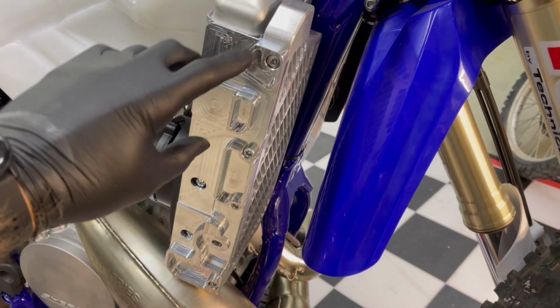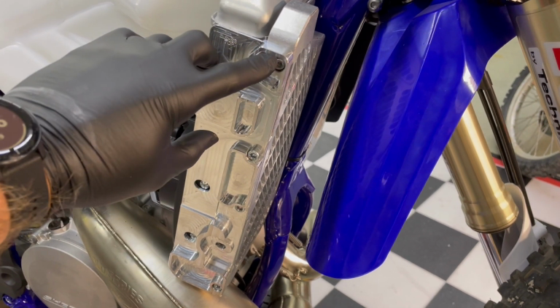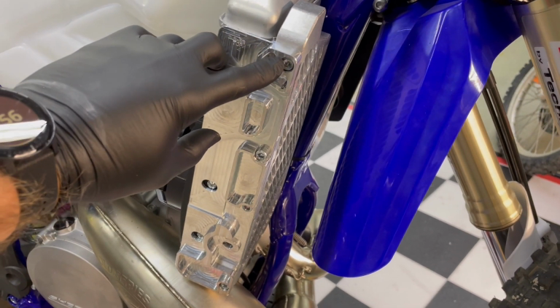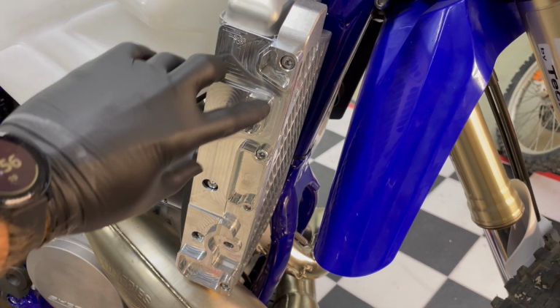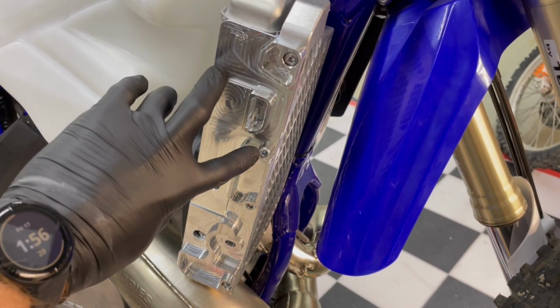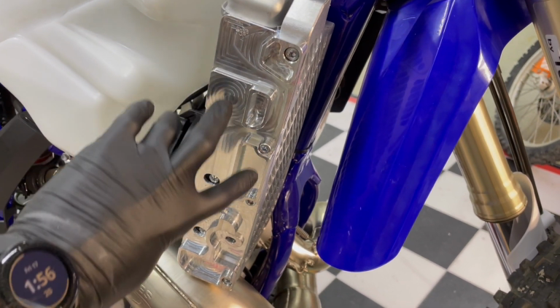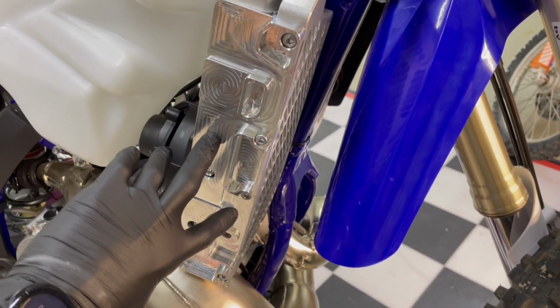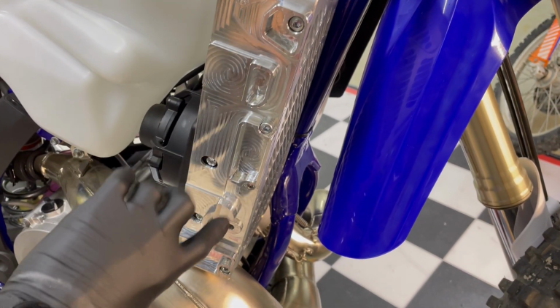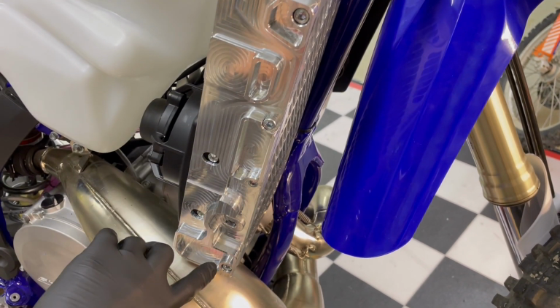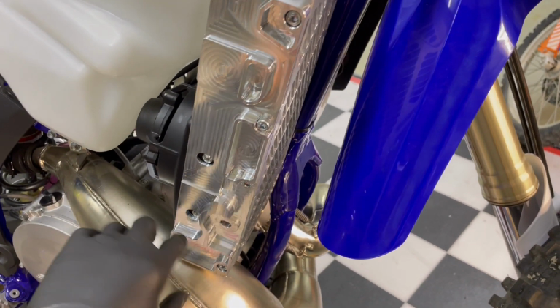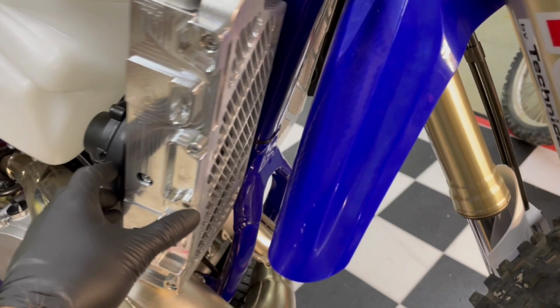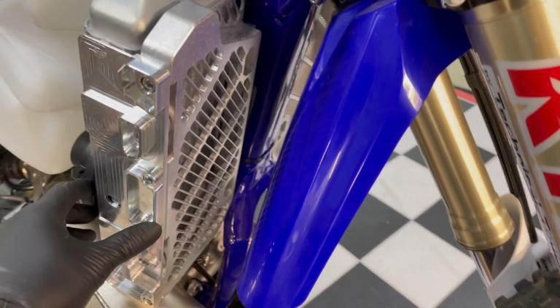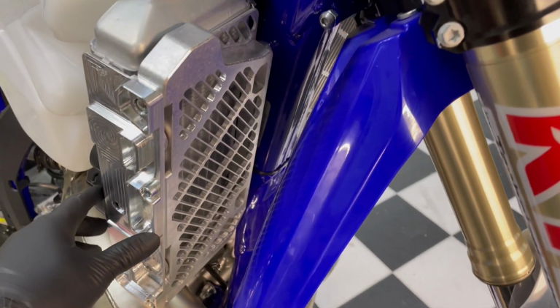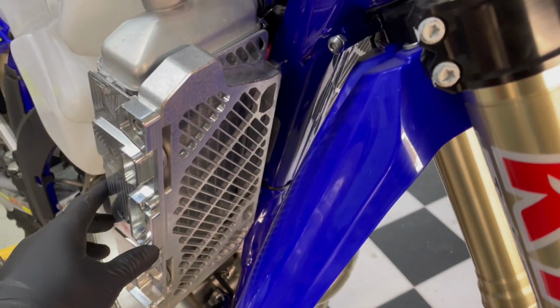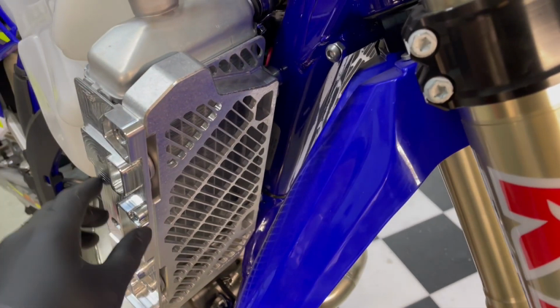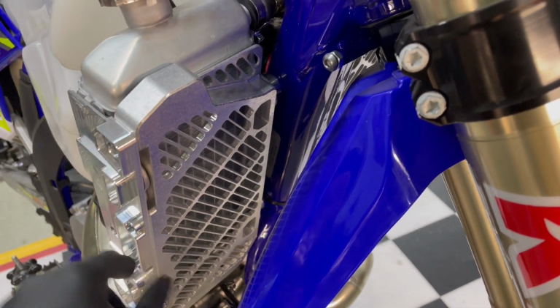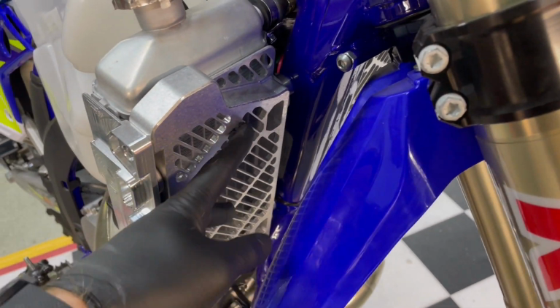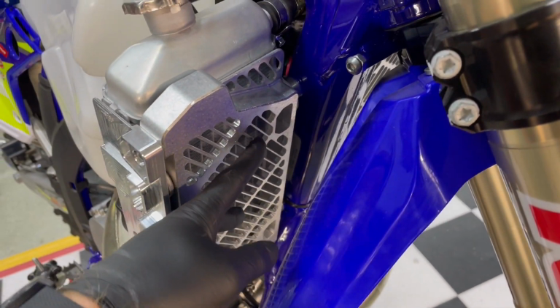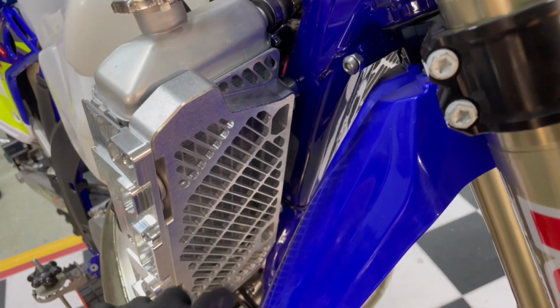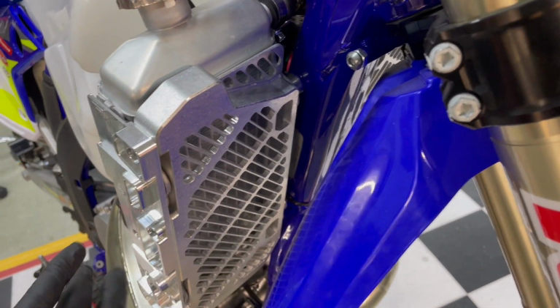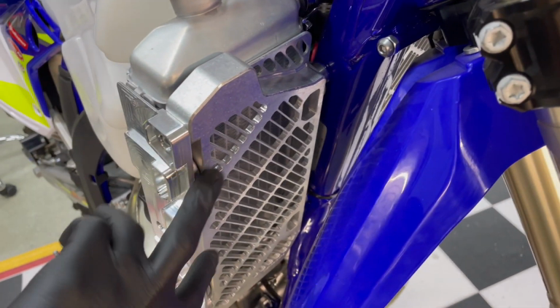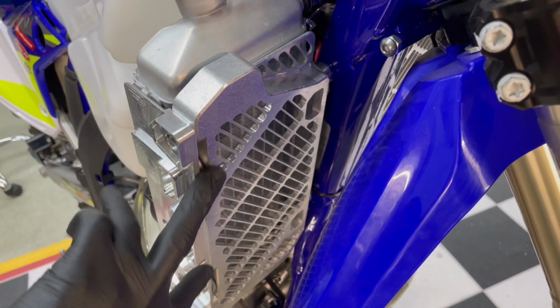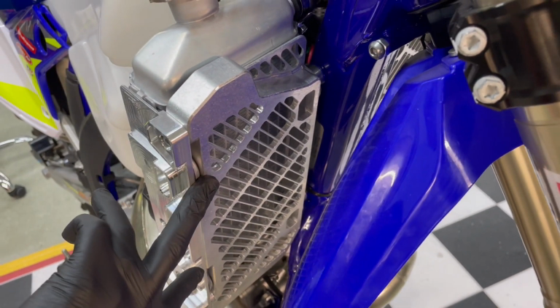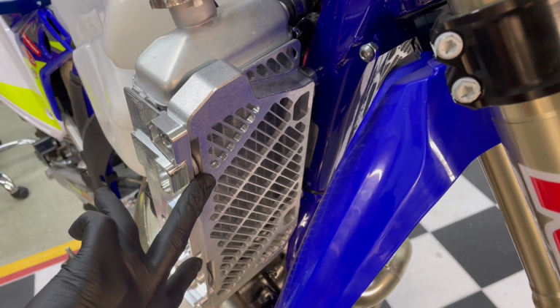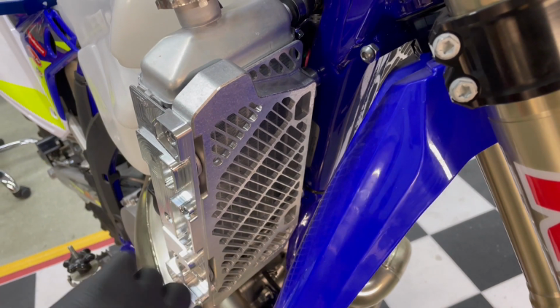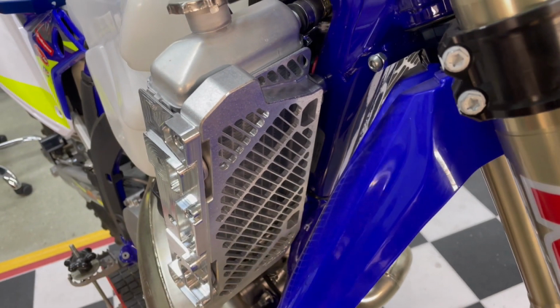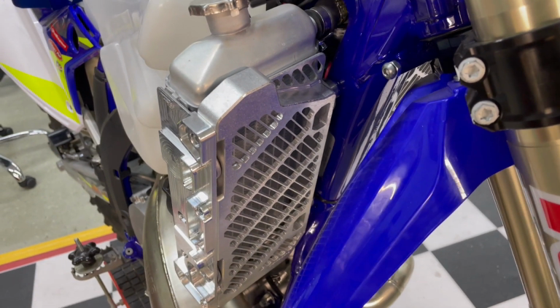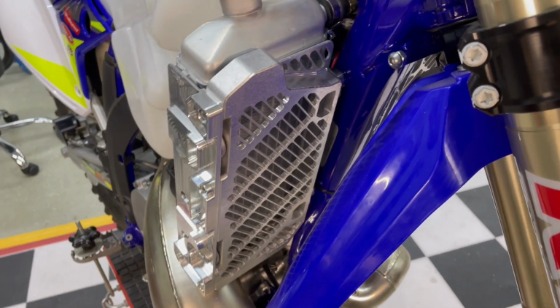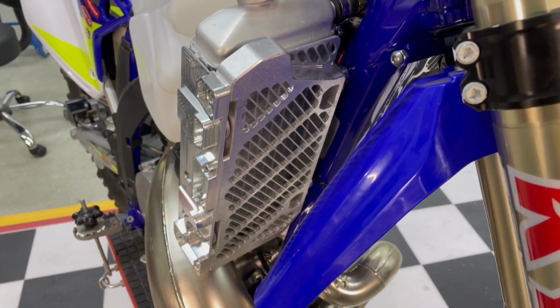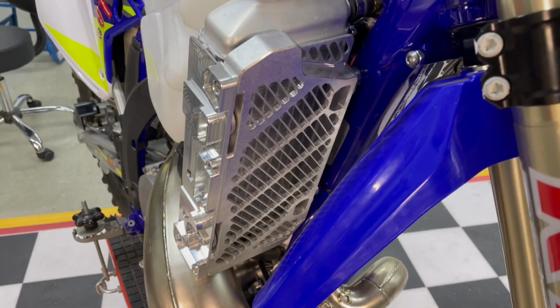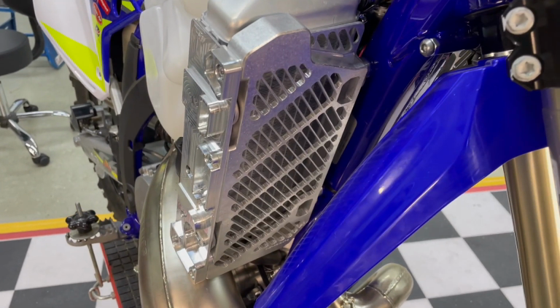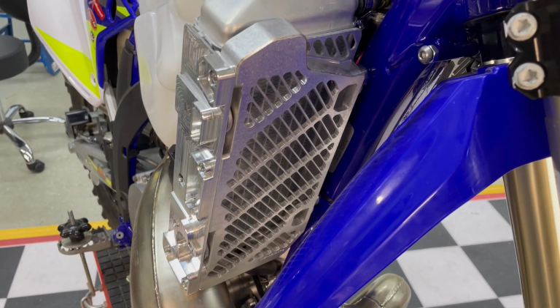It basically just bolts on with these four socket head allens. Same setup on the install — you have two frame bolts and a couple outside shroud tab bolts. We've got an install video coming out shortly on these.